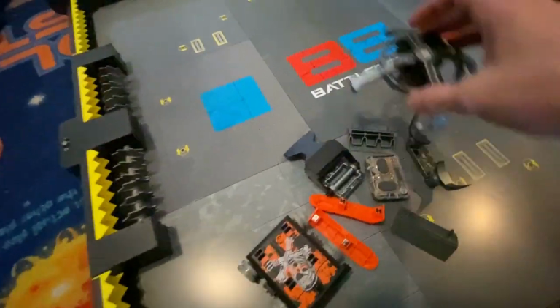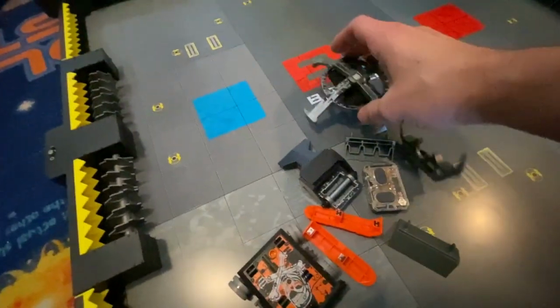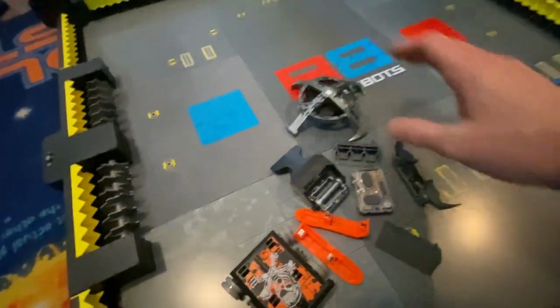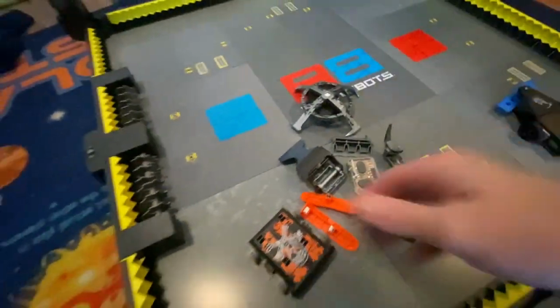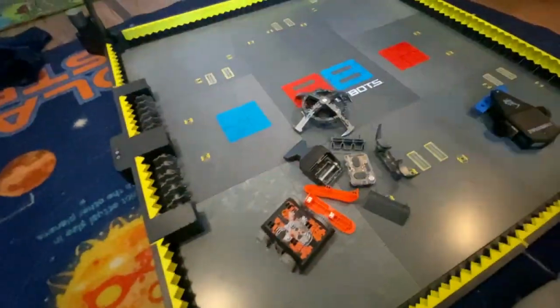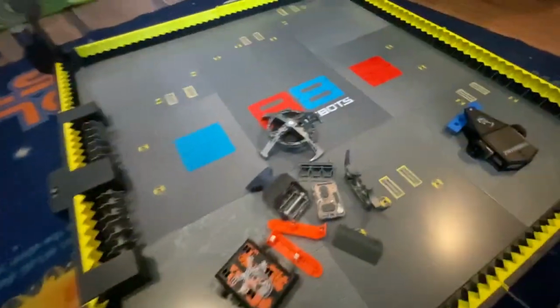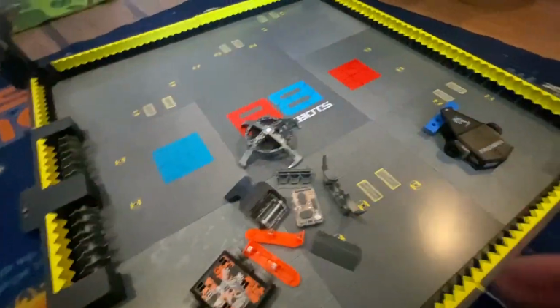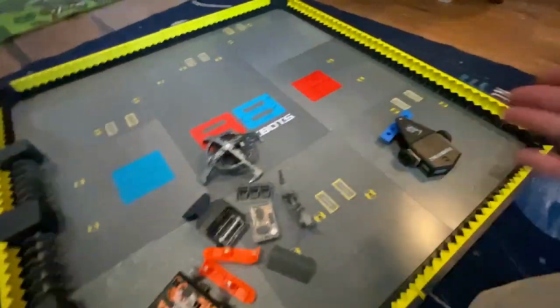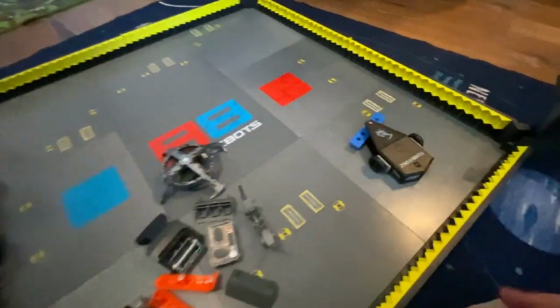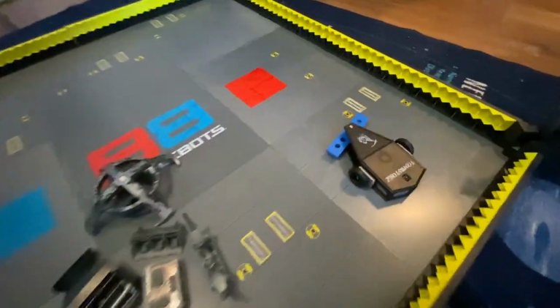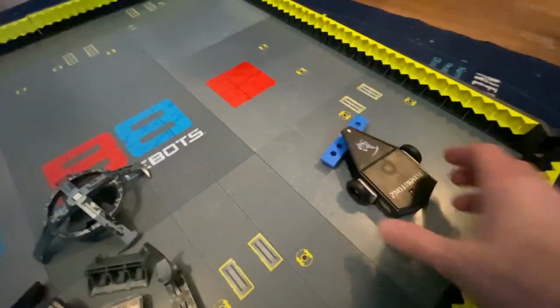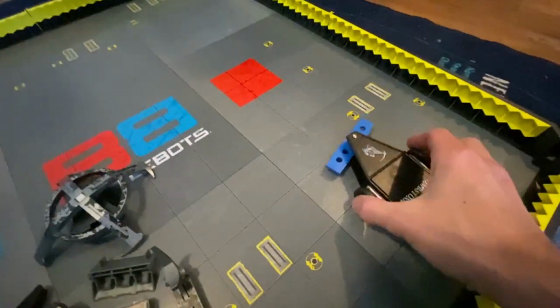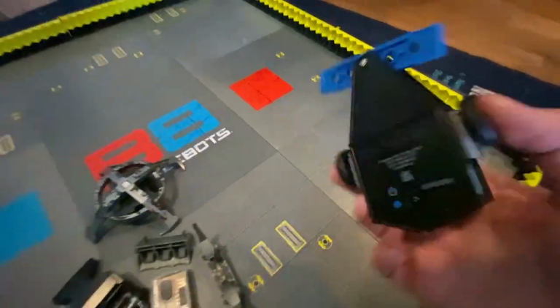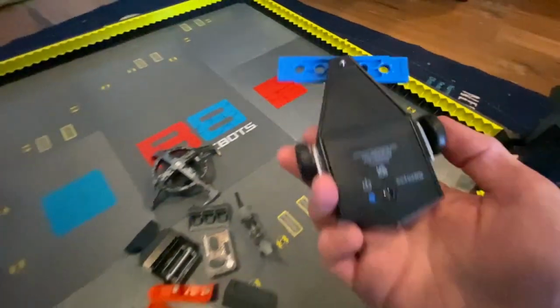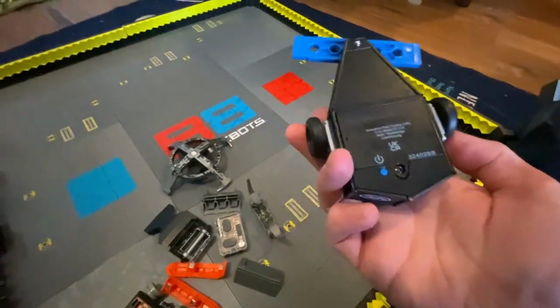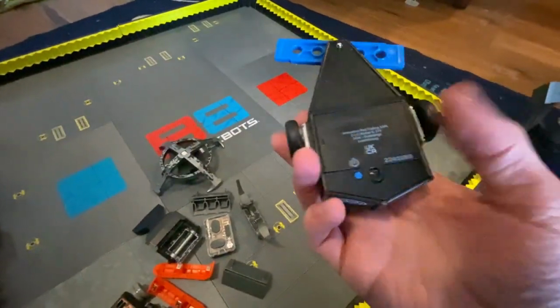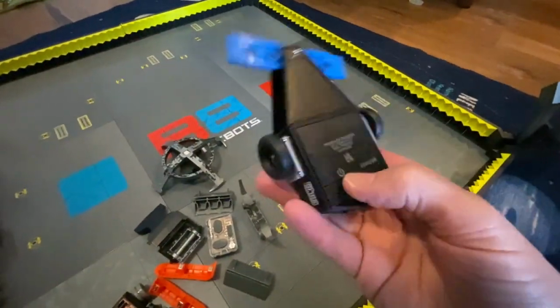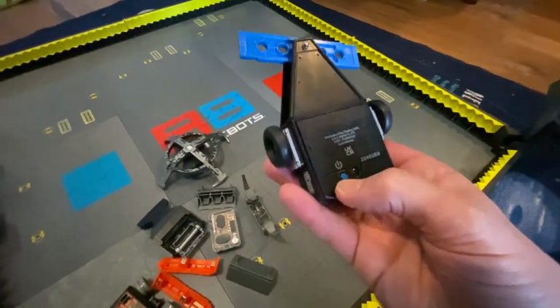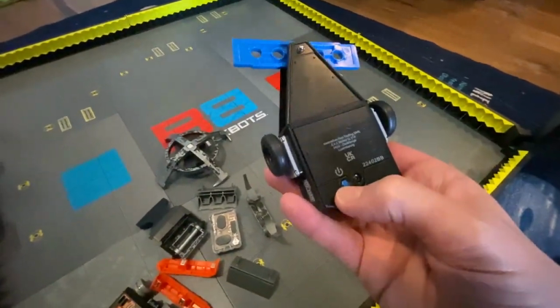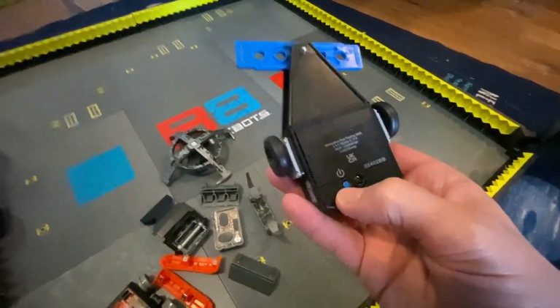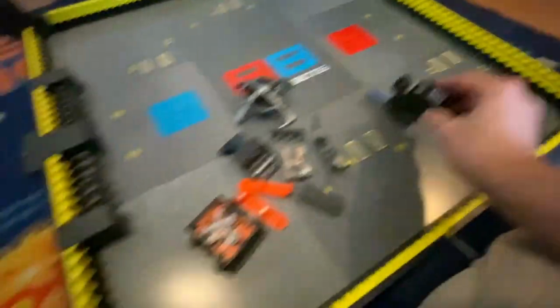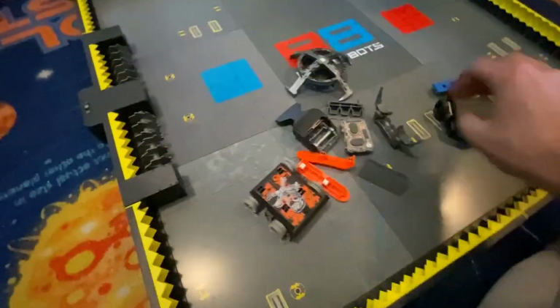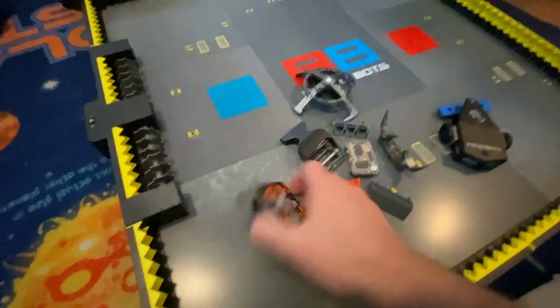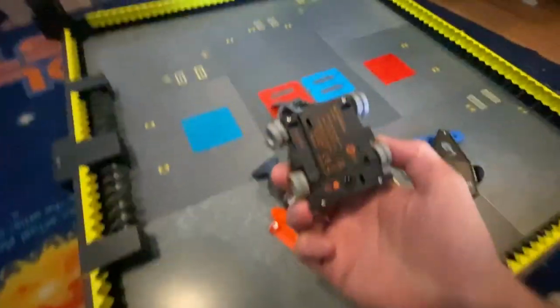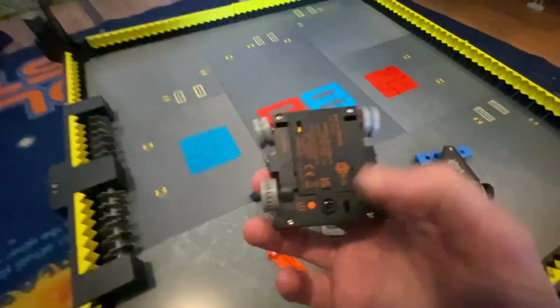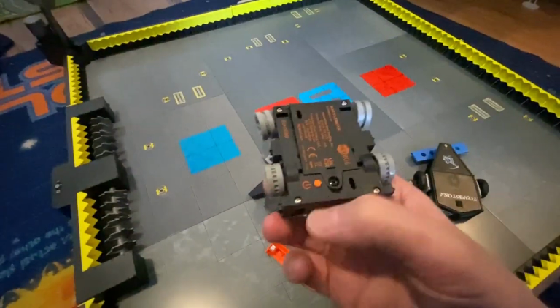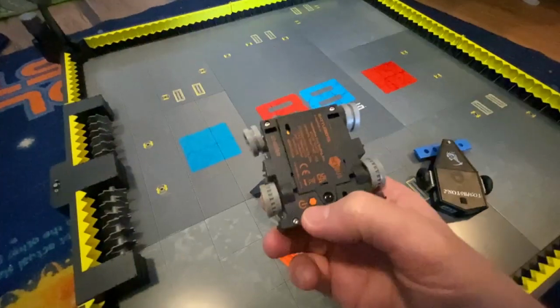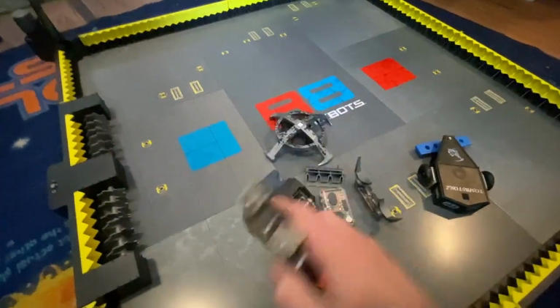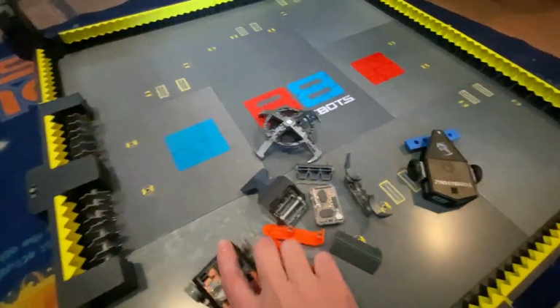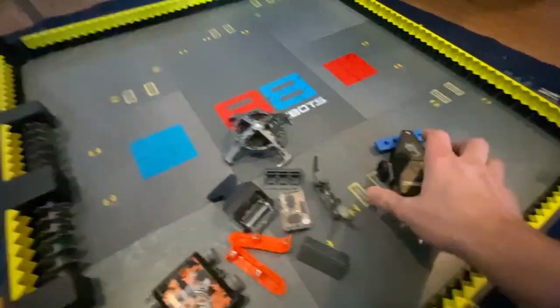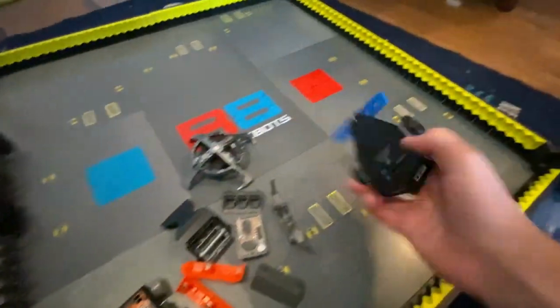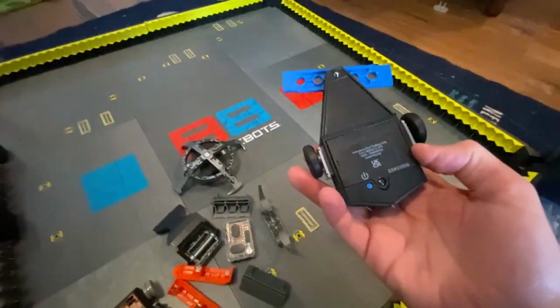But then also you have the nice arena right here that you can battle the two bots in. This right here is Tombstone. You have your button on the back right here, same thing with this guy — it's got the button right there and then that's going to start them up.